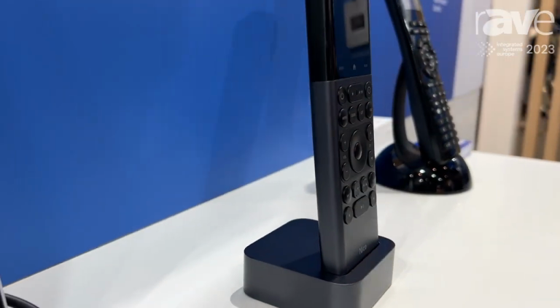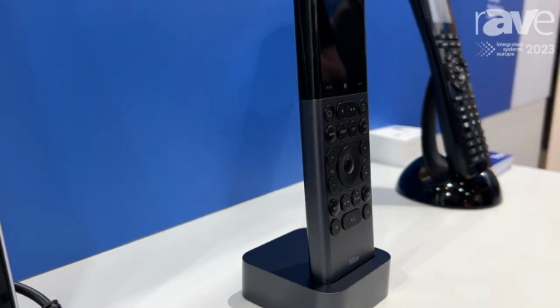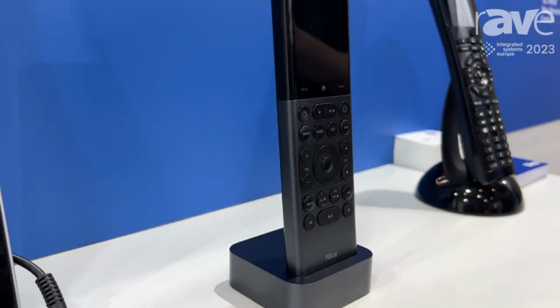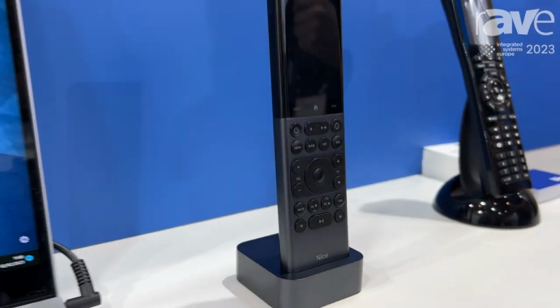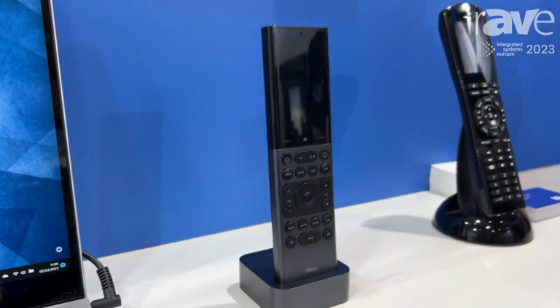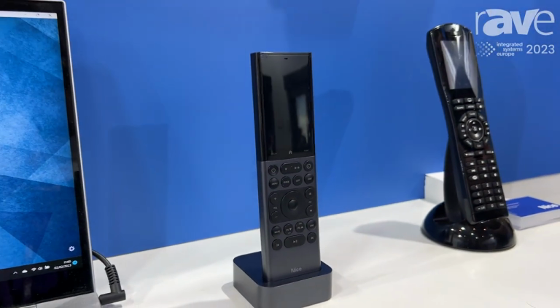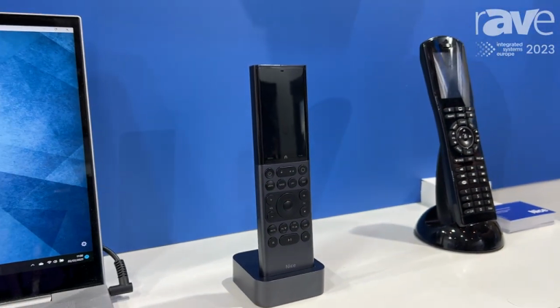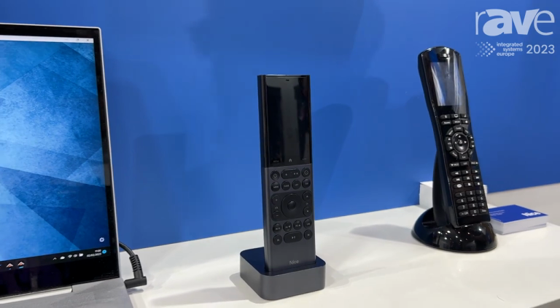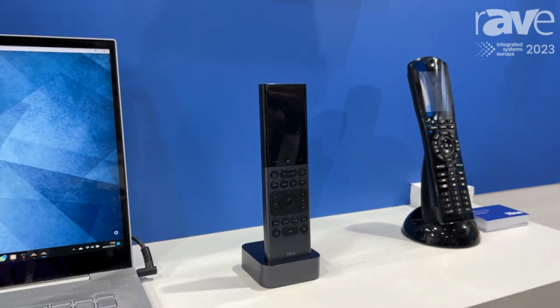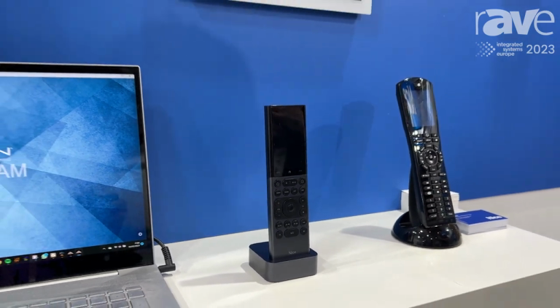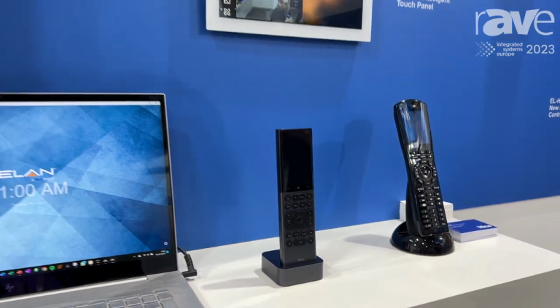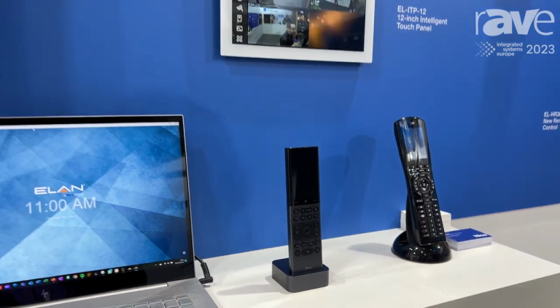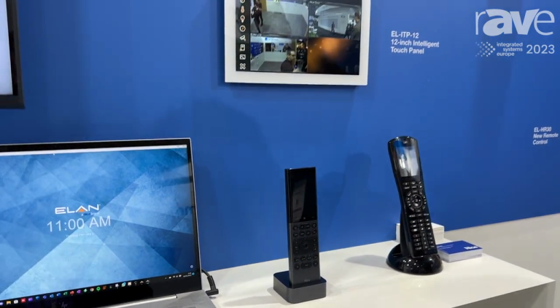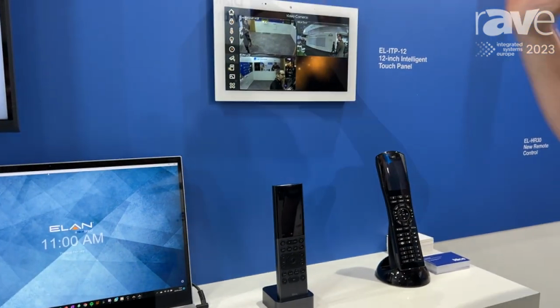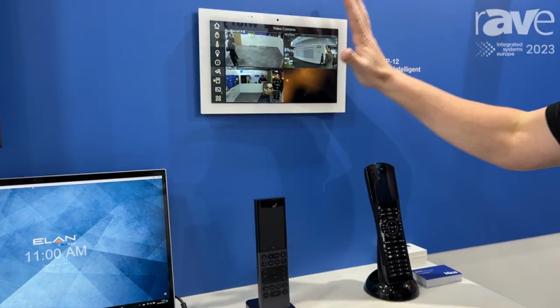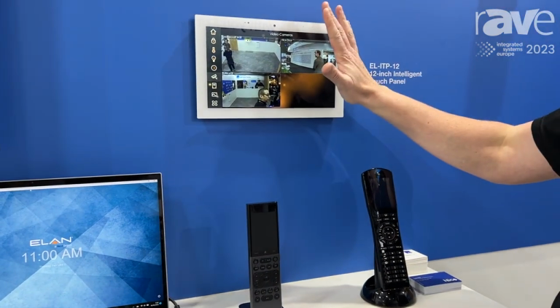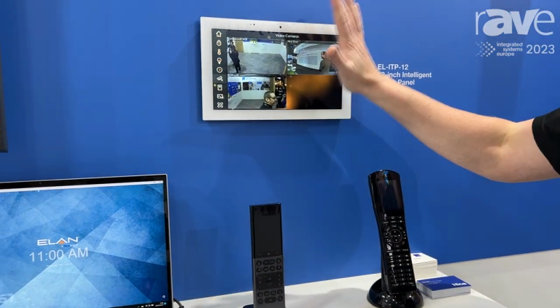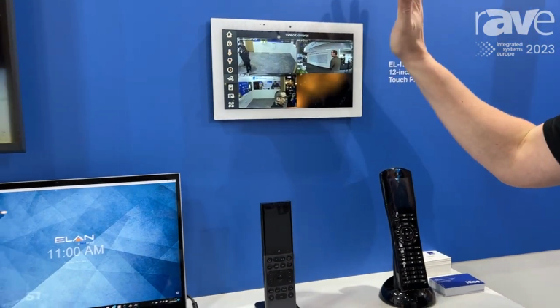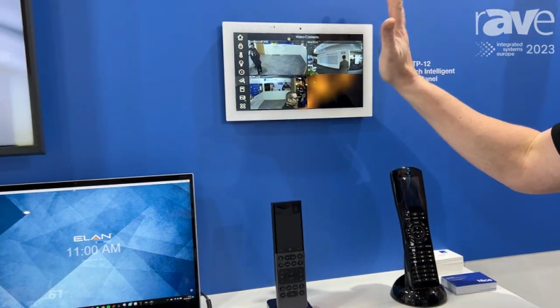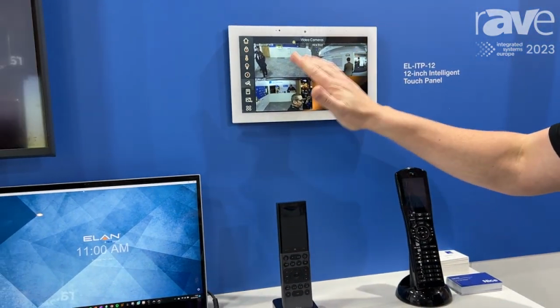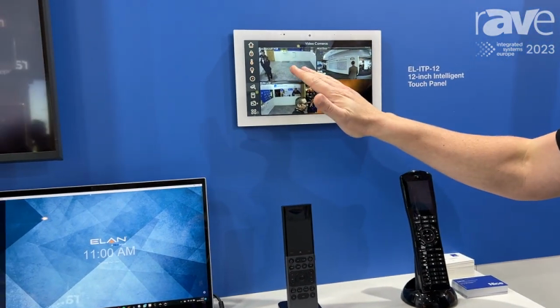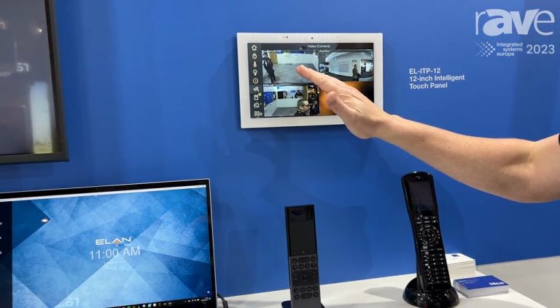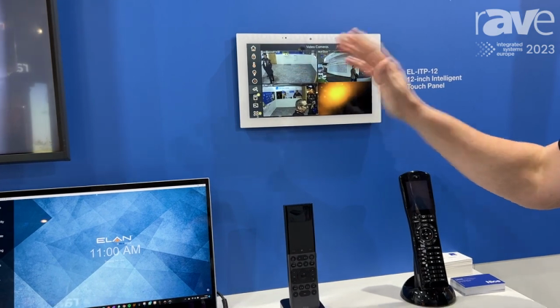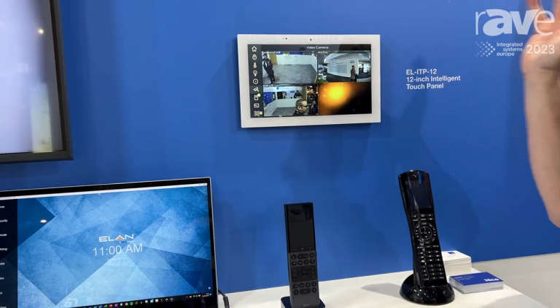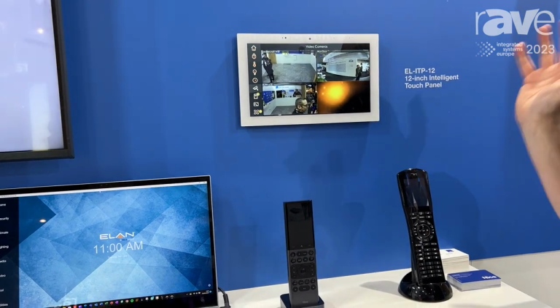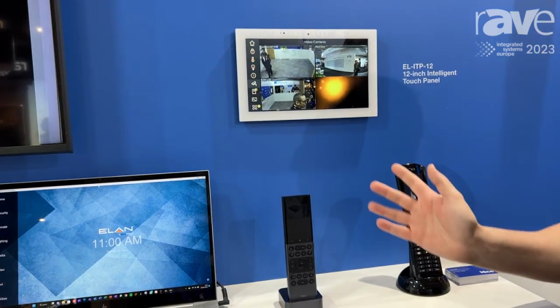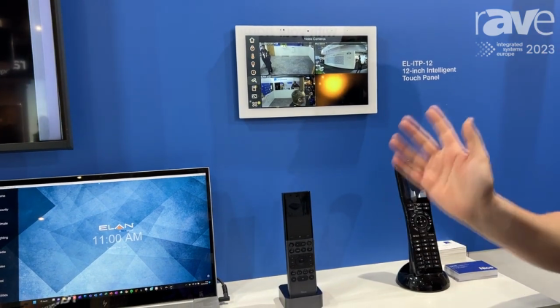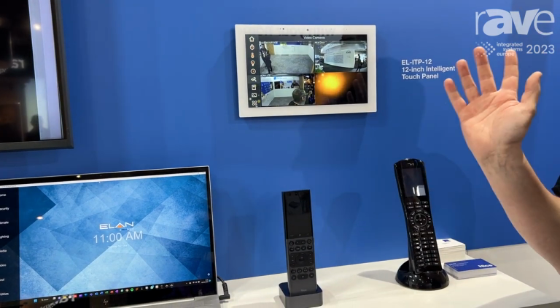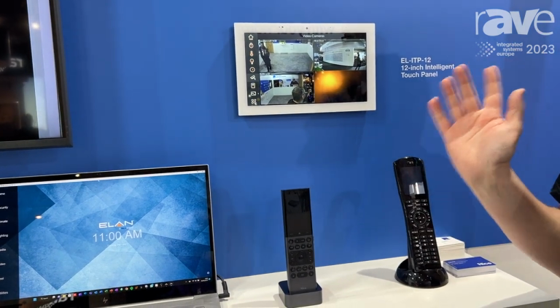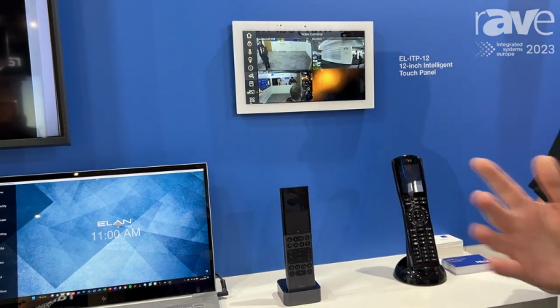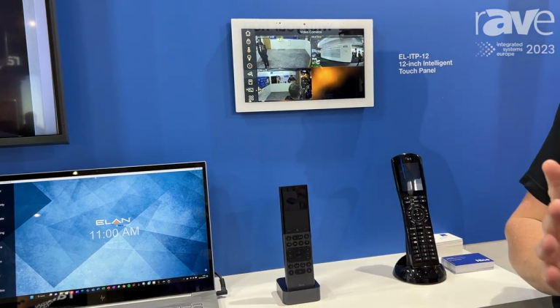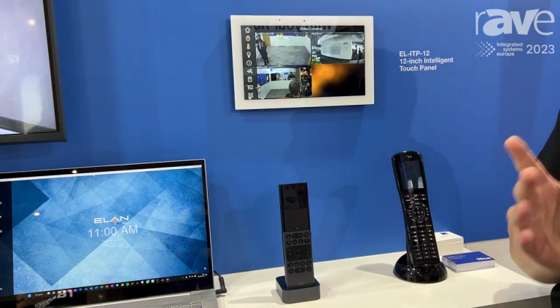Security, lighting, and media. So effectively what we're doing is we're taking our touch panel with all of the functionality that our touch panel has and we're putting it mobile, allowing you to take that anywhere in the house.